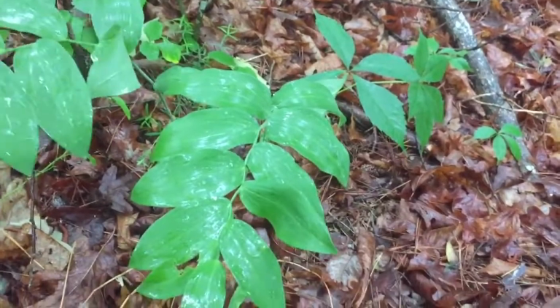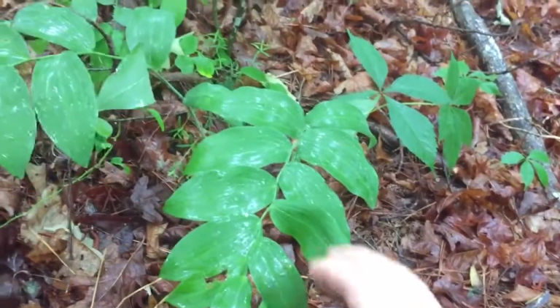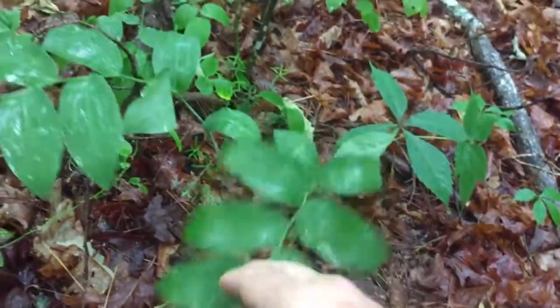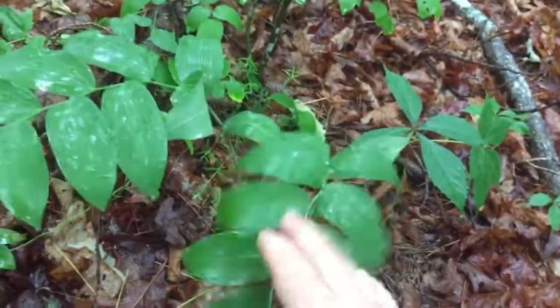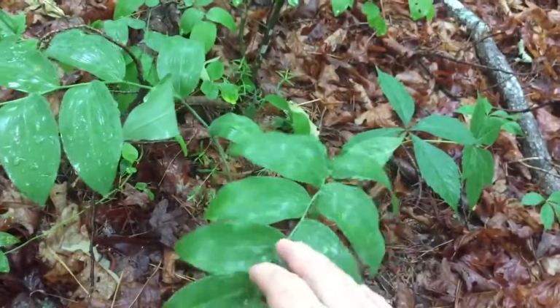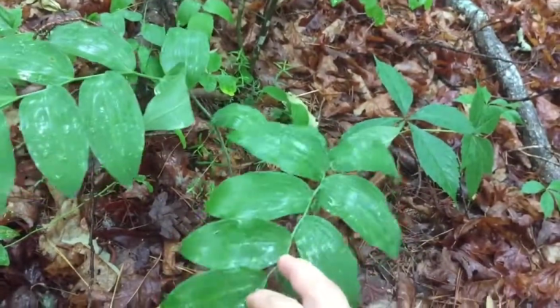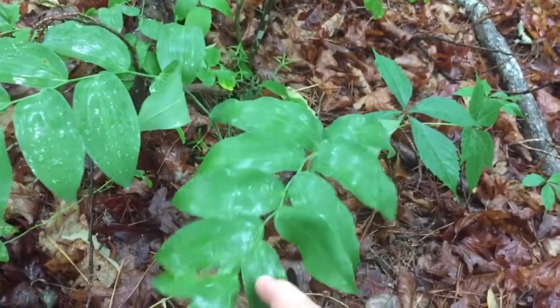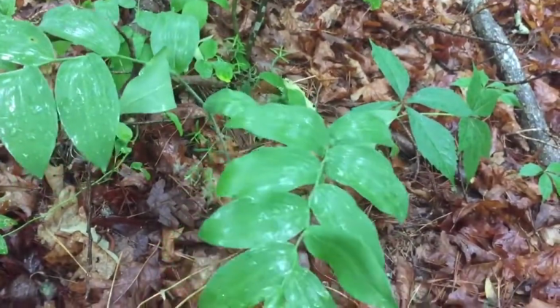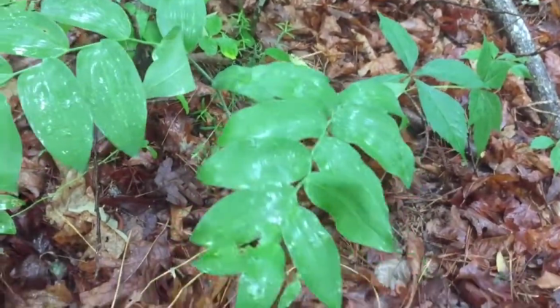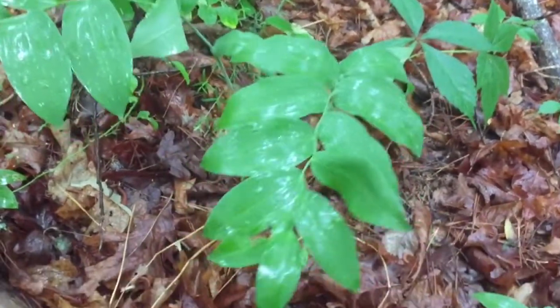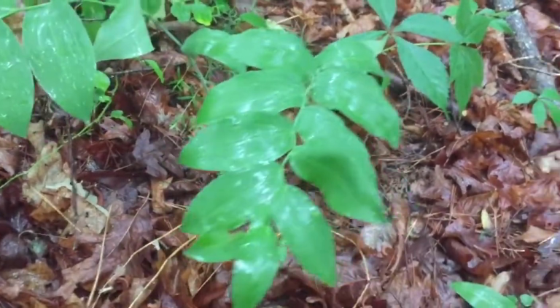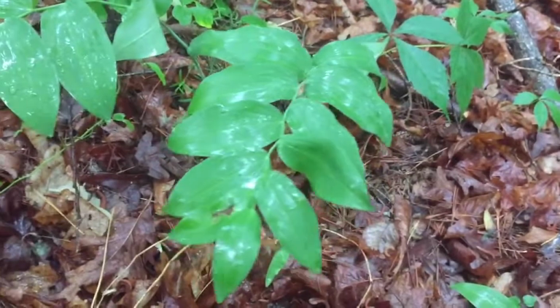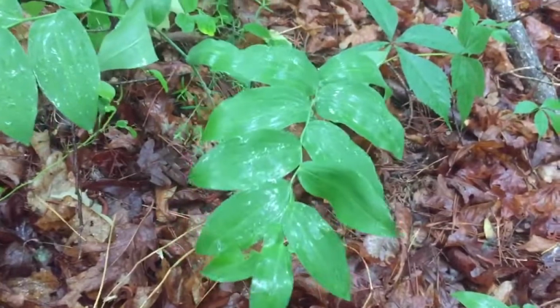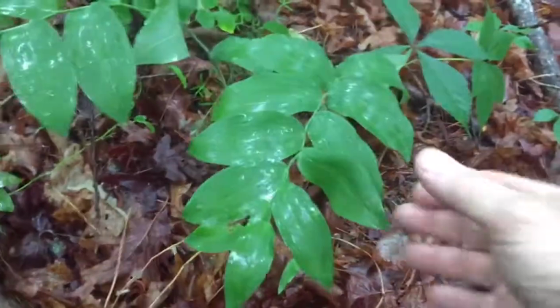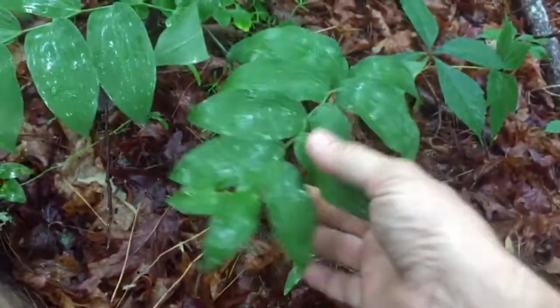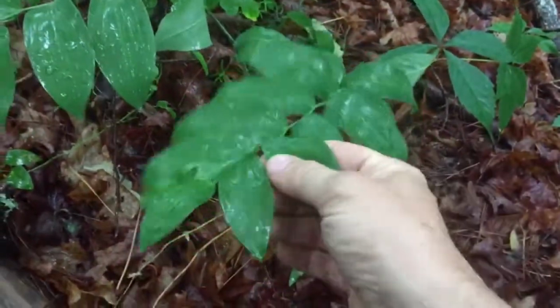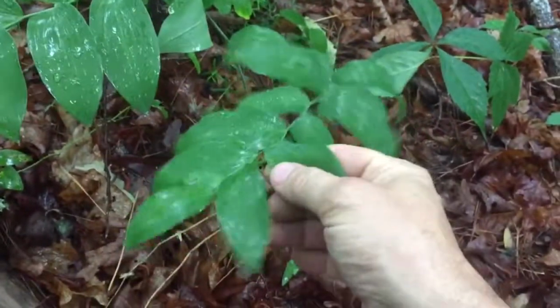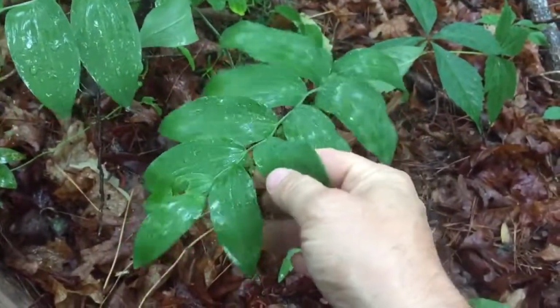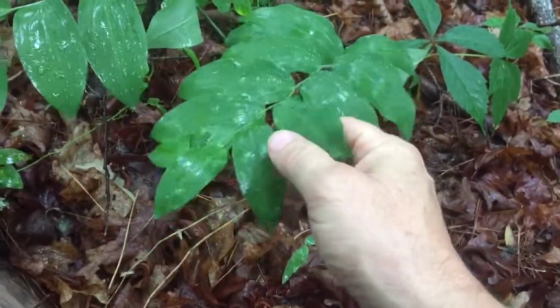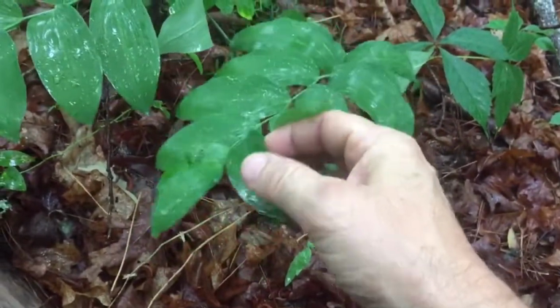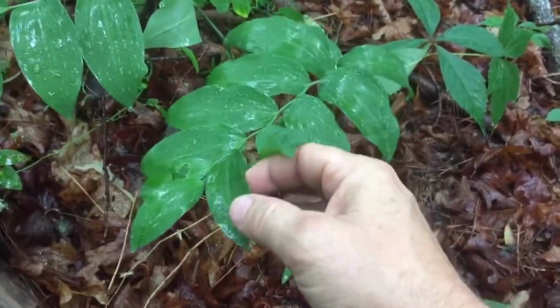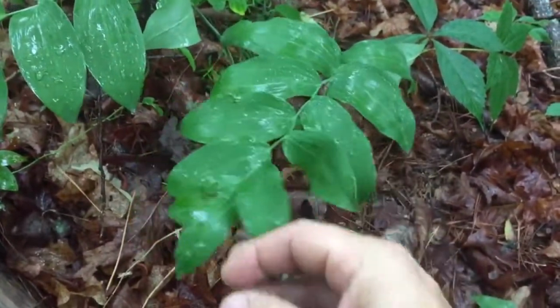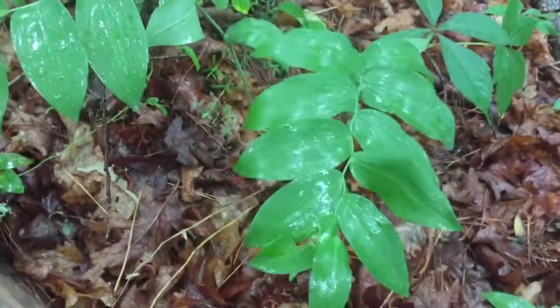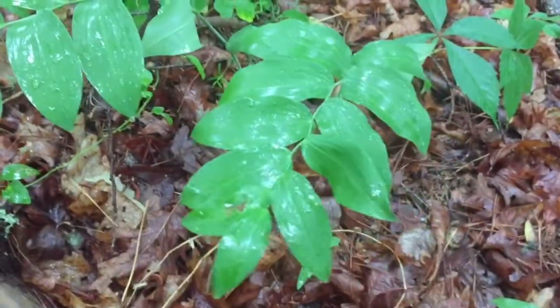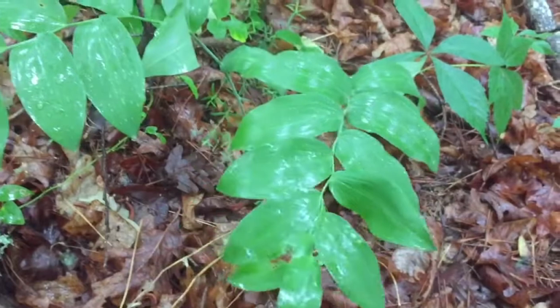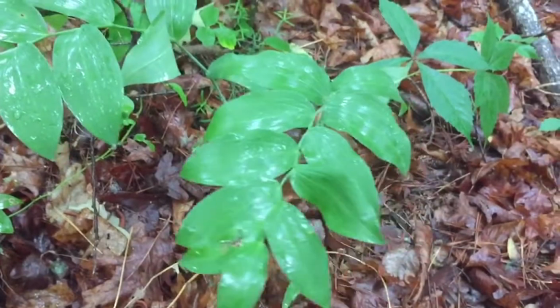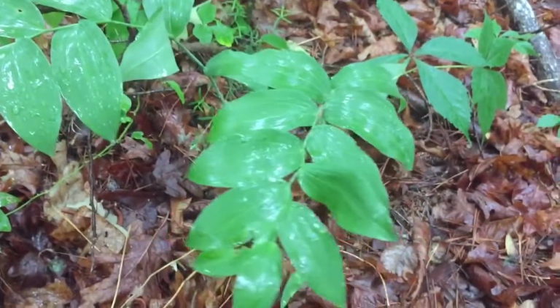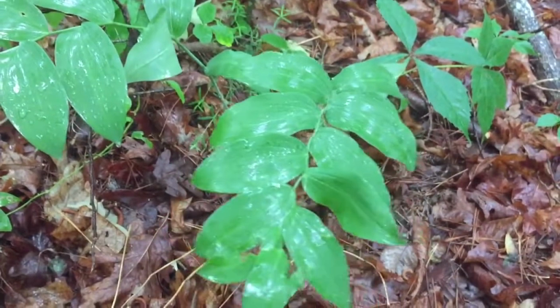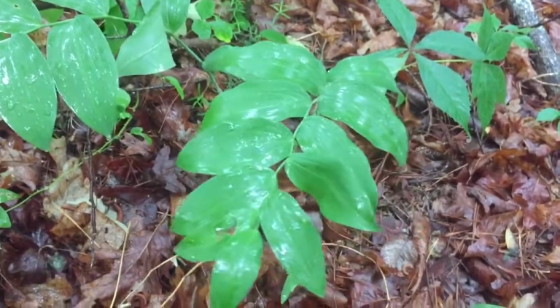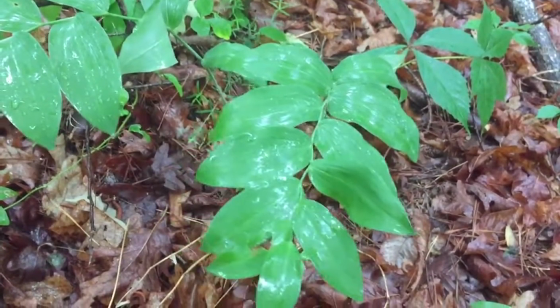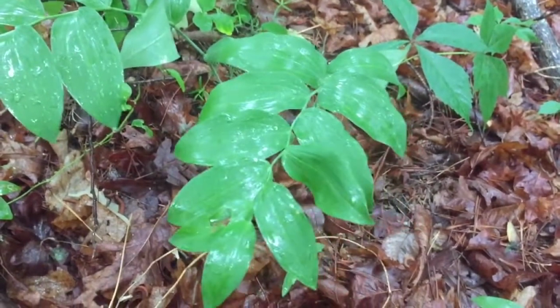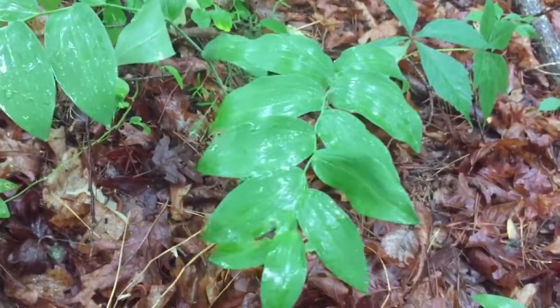I'm not an expert, don't claim to be one. Off the top of my head I can't remember everything that this plant does, but it's an excellent medicinal plant.